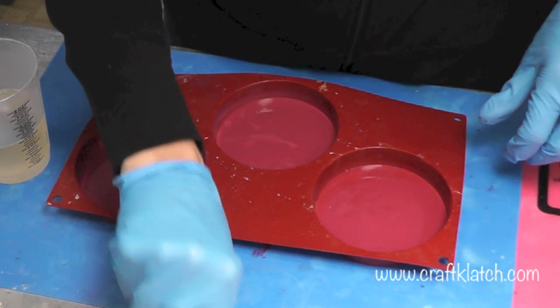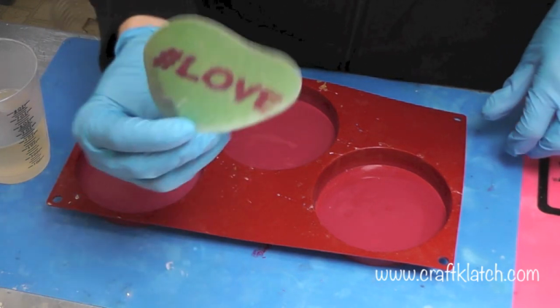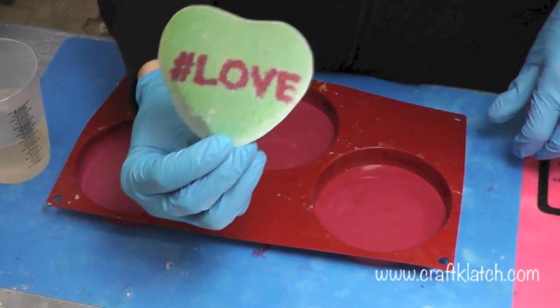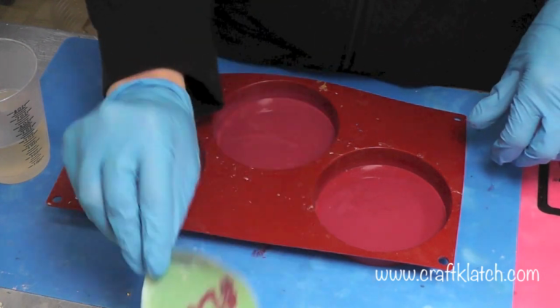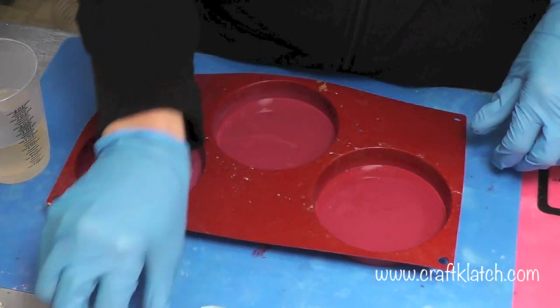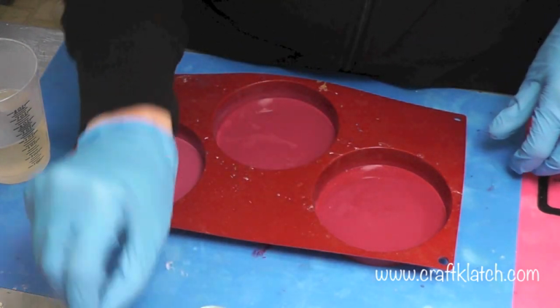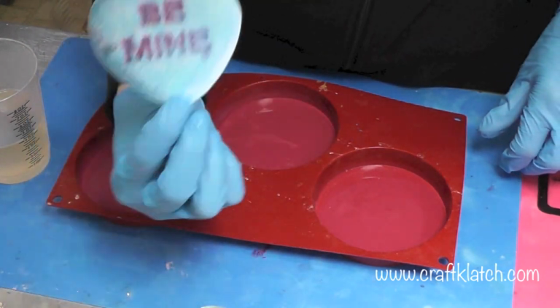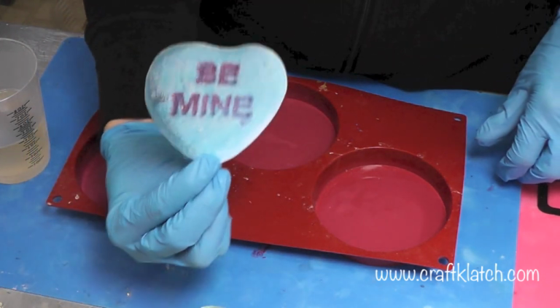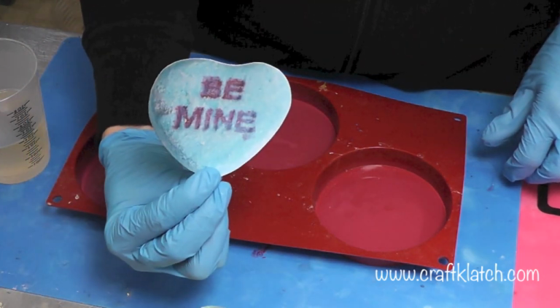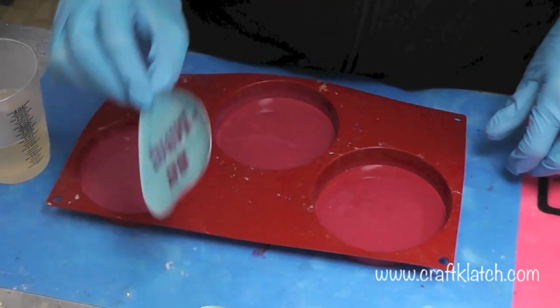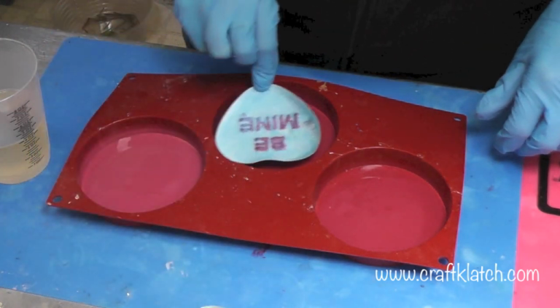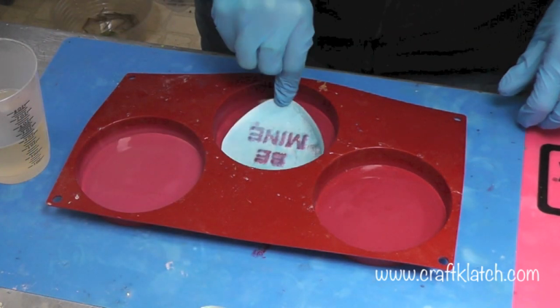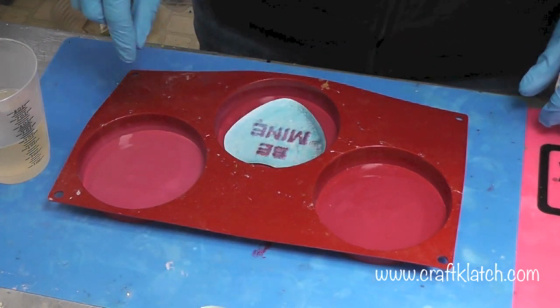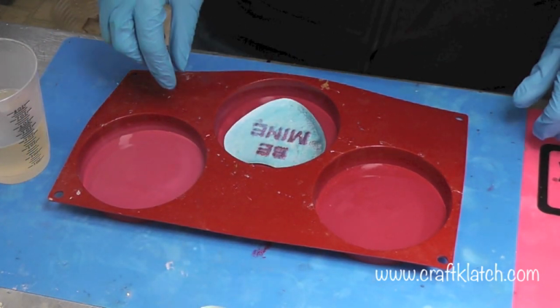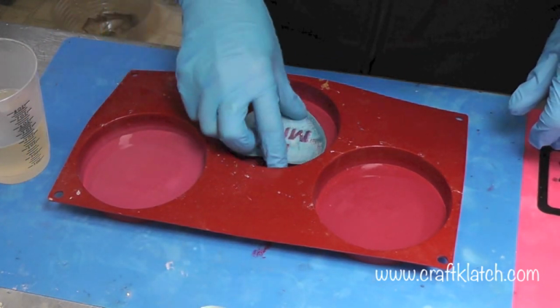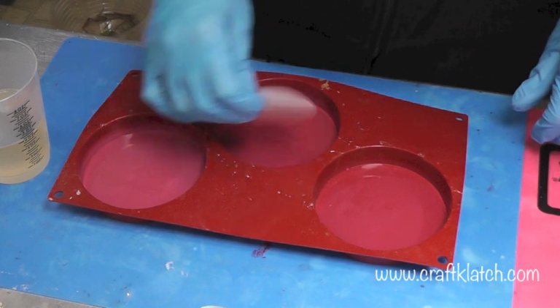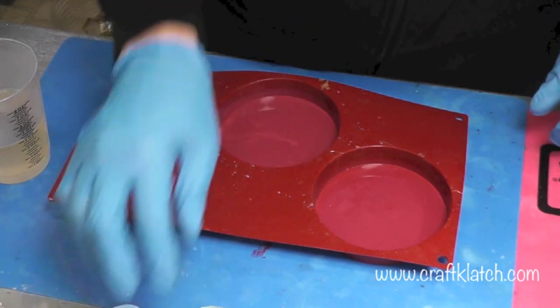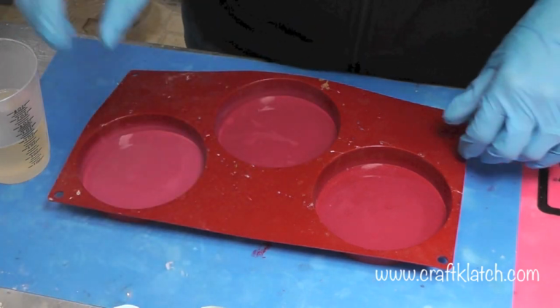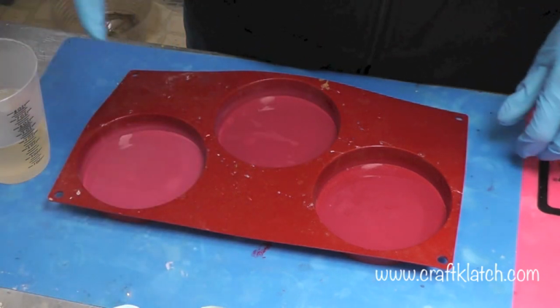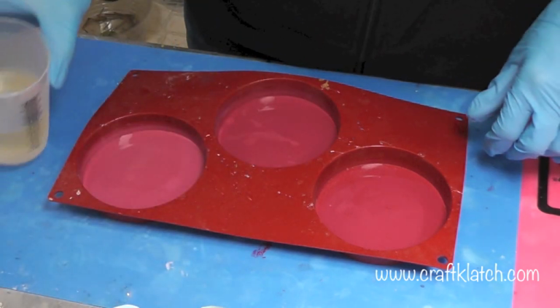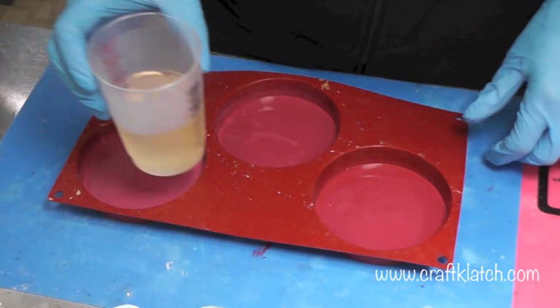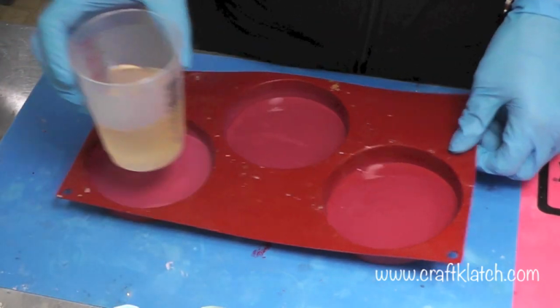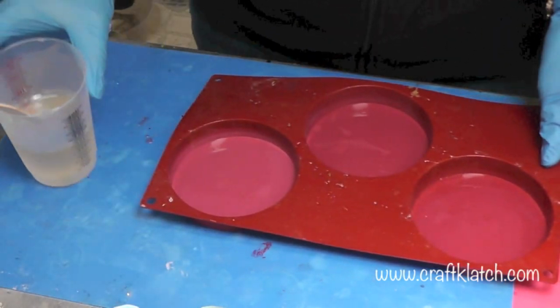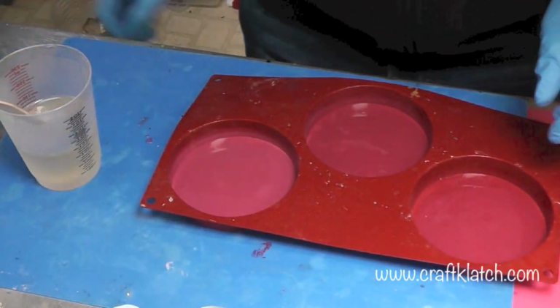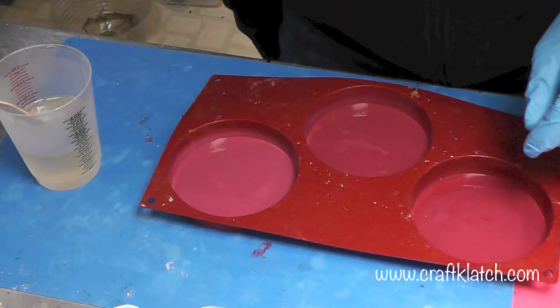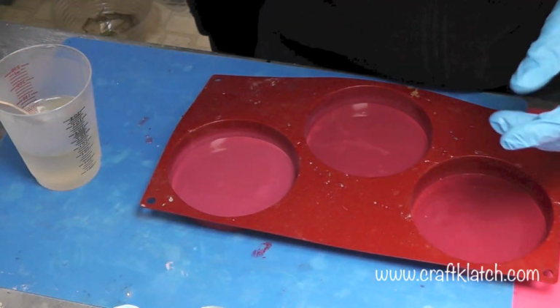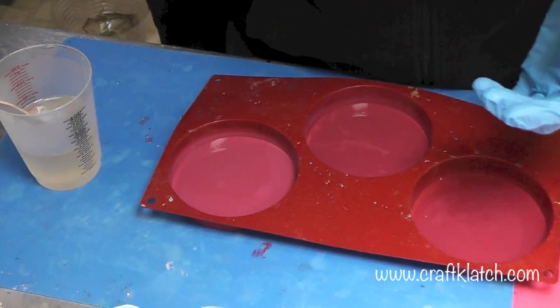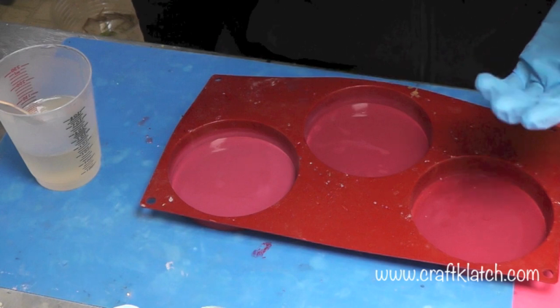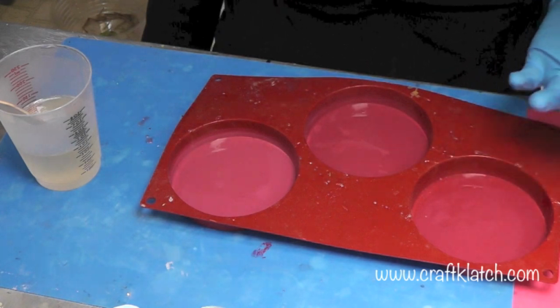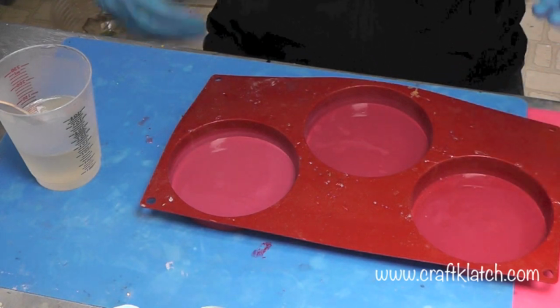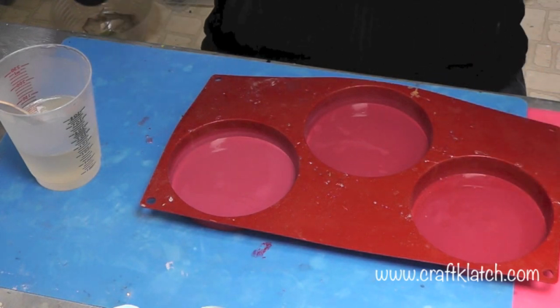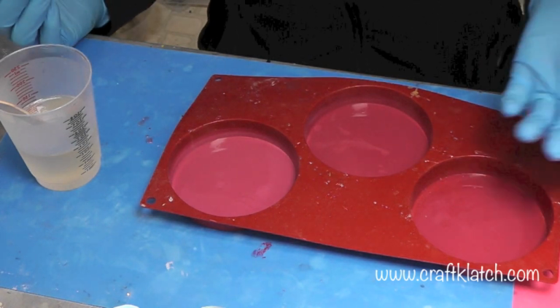I have cut out the hearts, just like that. And they are going to fit in there pretty nicely. Here's my resin. I want to give it a background, and since we're thinking Valentine's Day, I'm going to go pink.